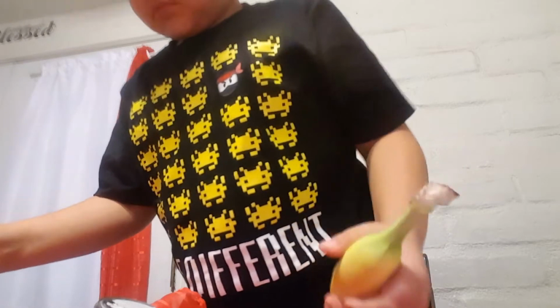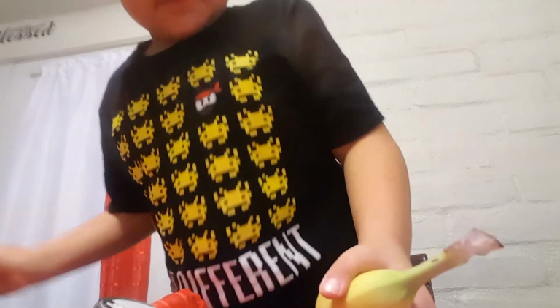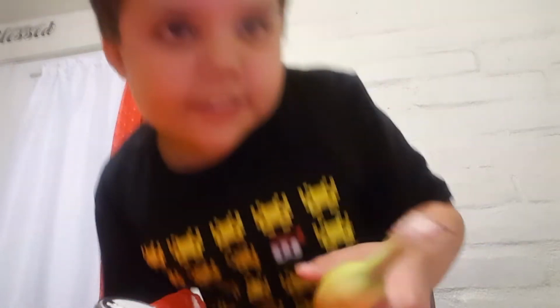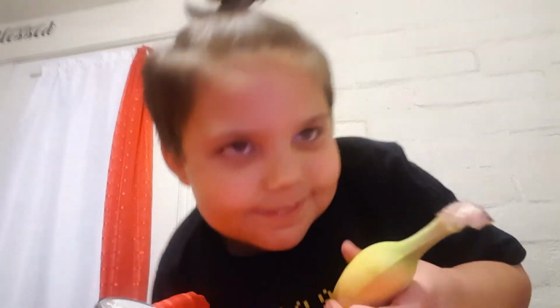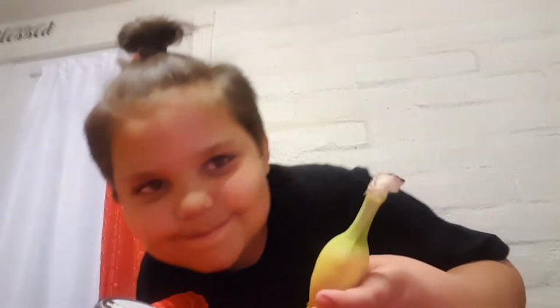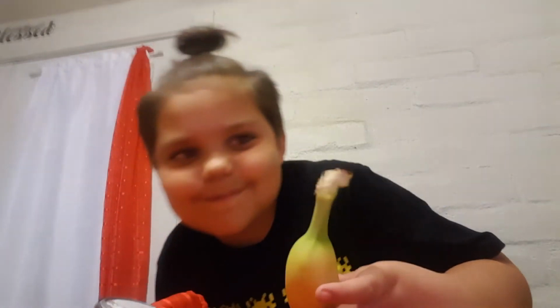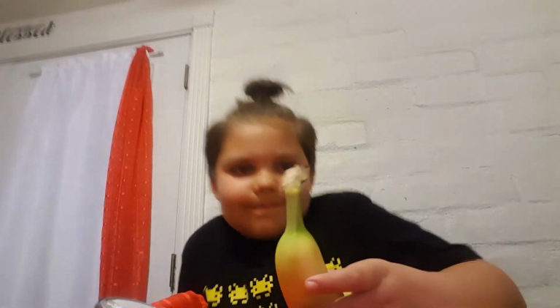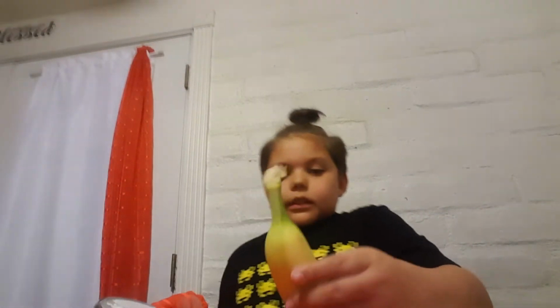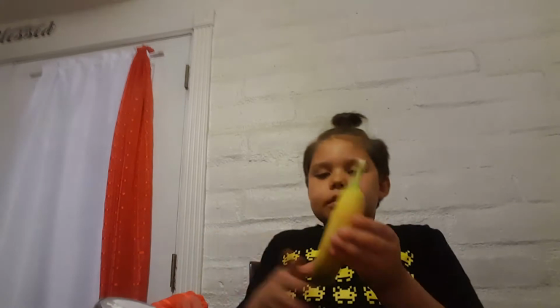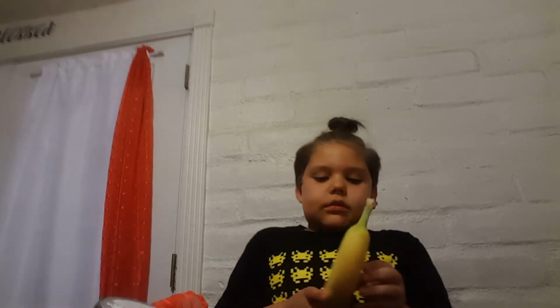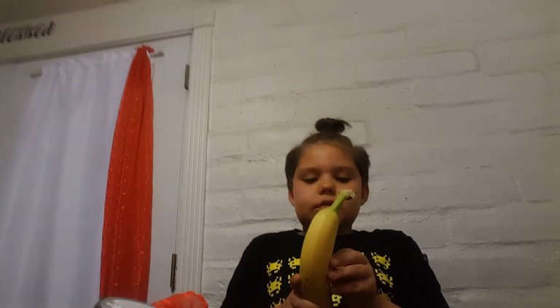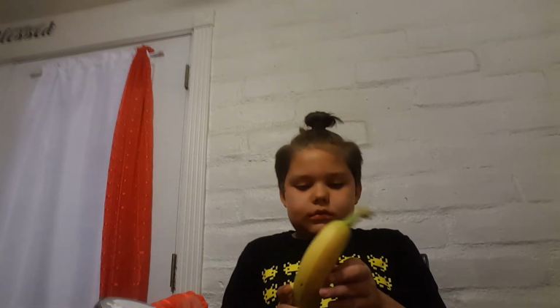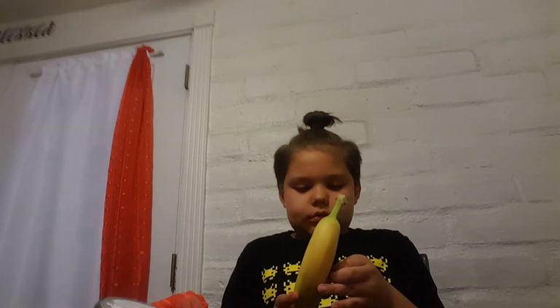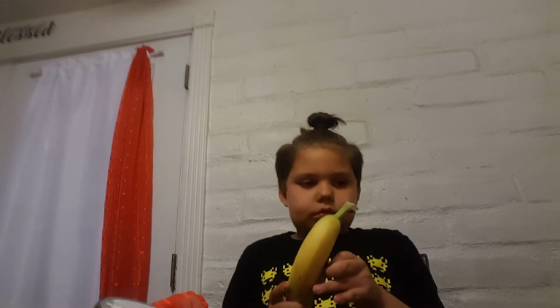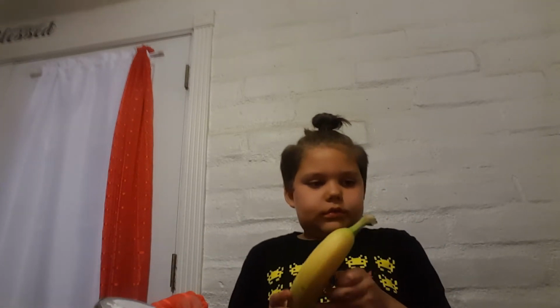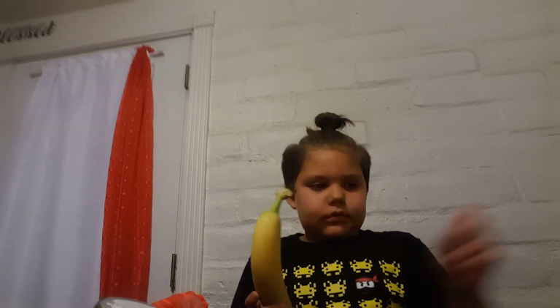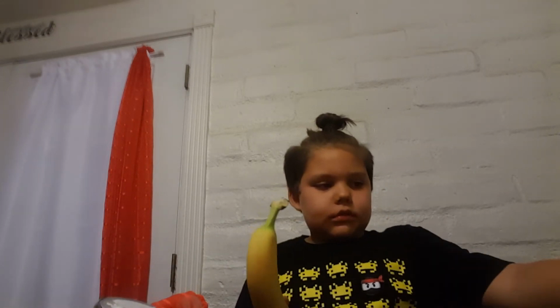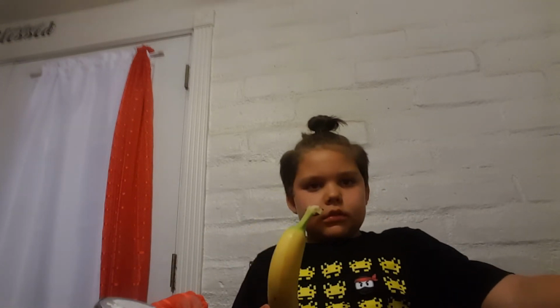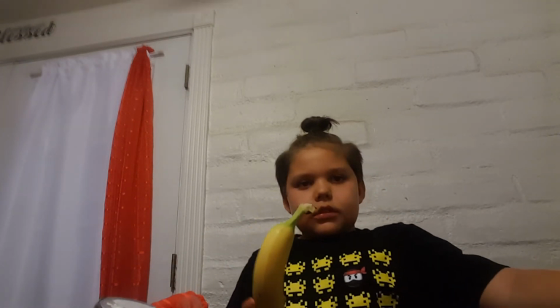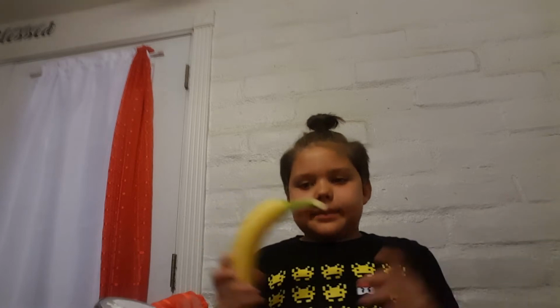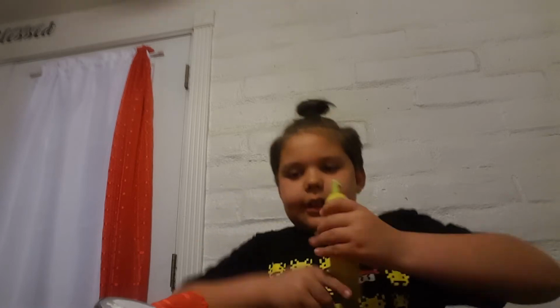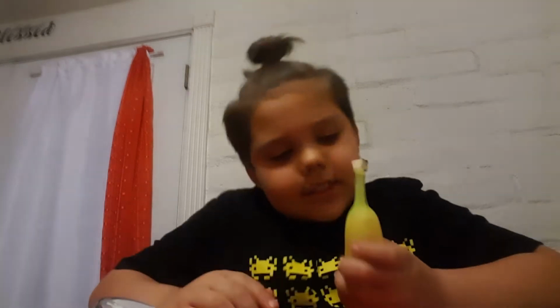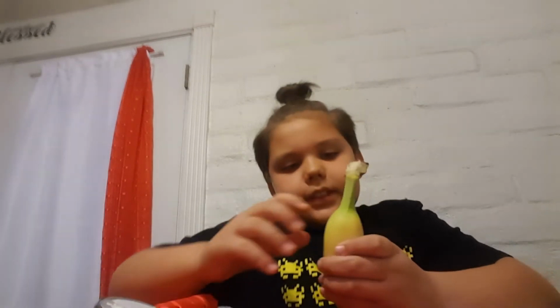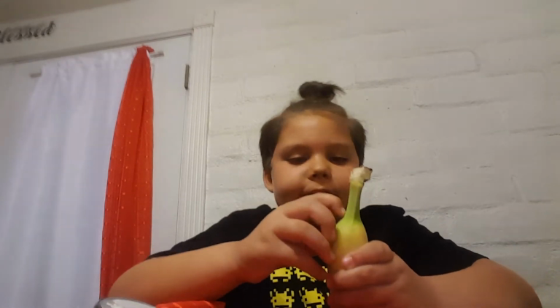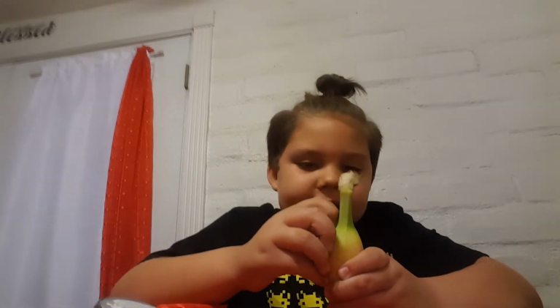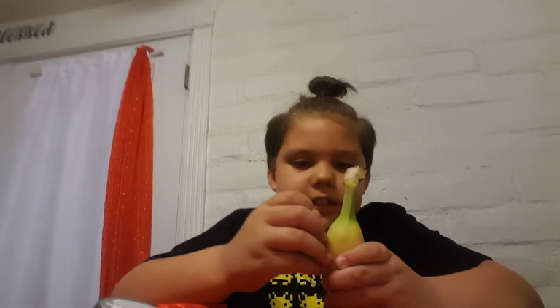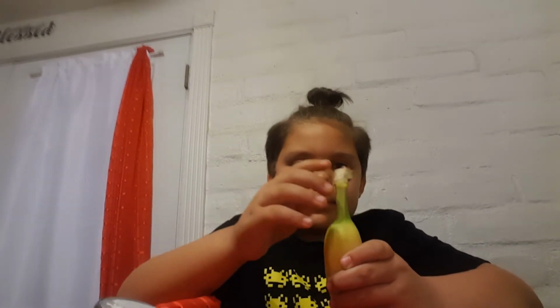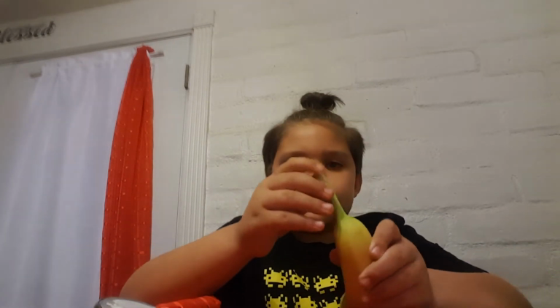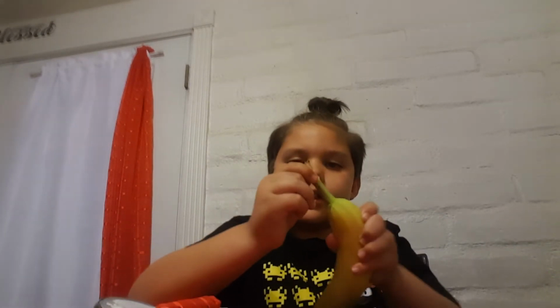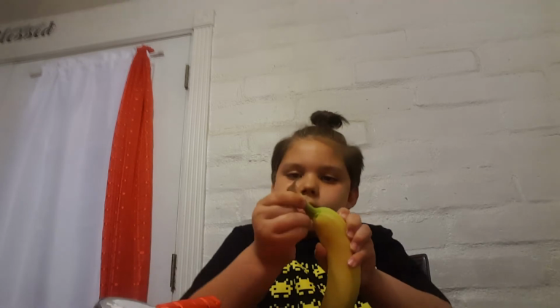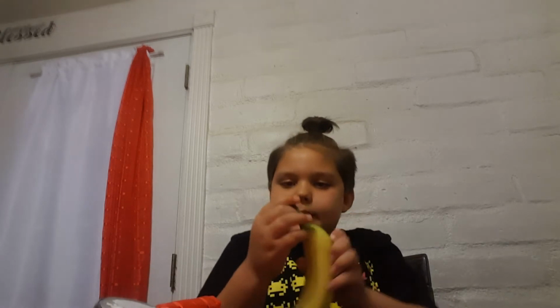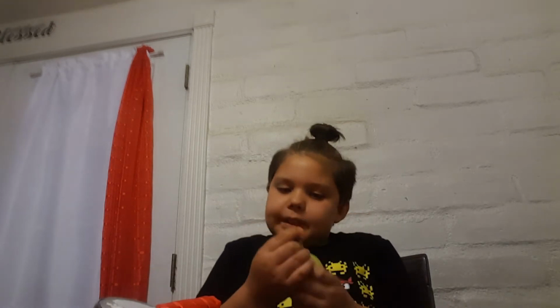Let's try a banana. Mom, can you open this?